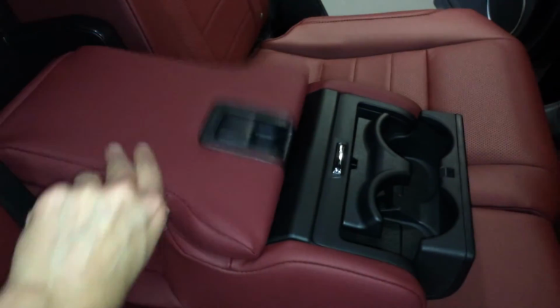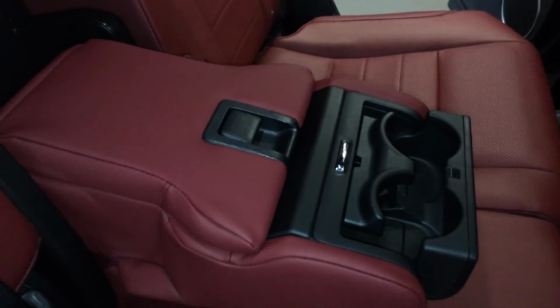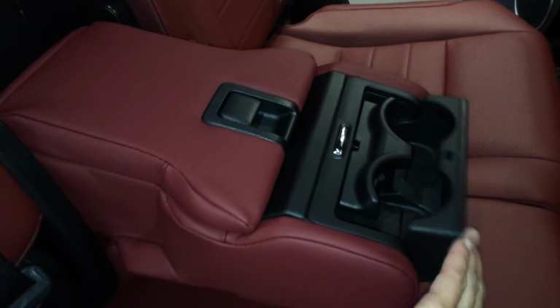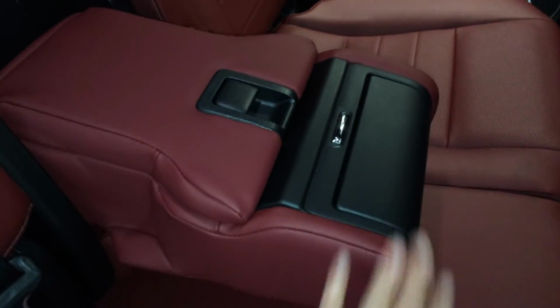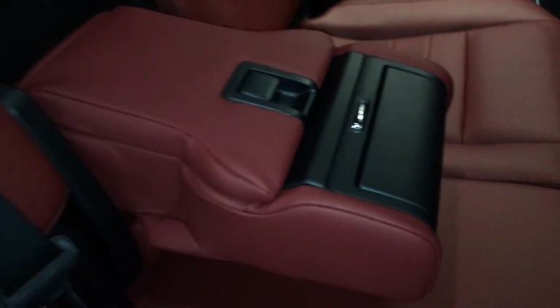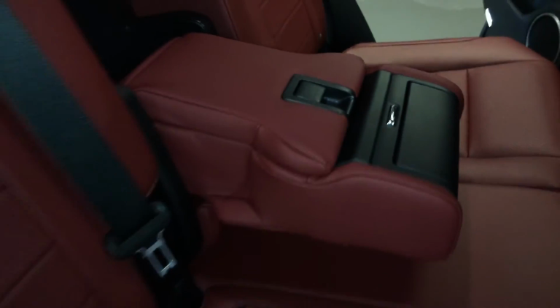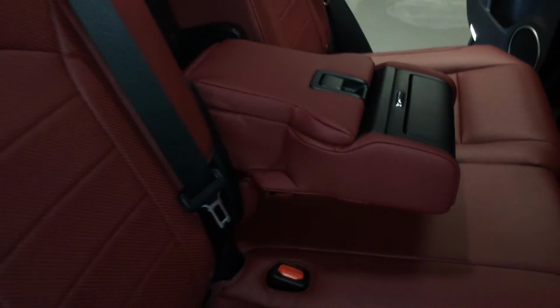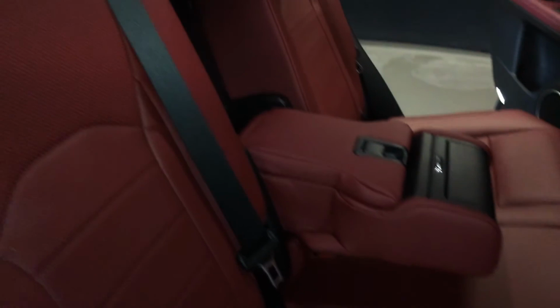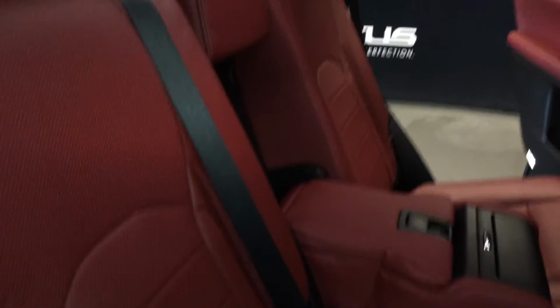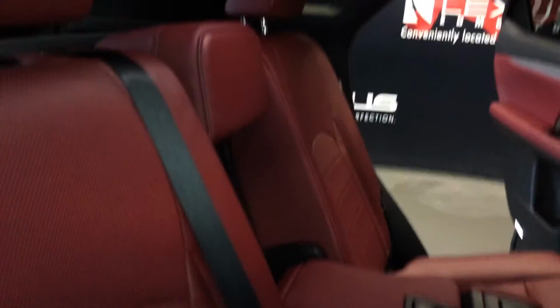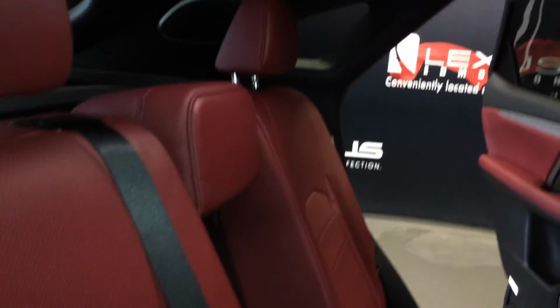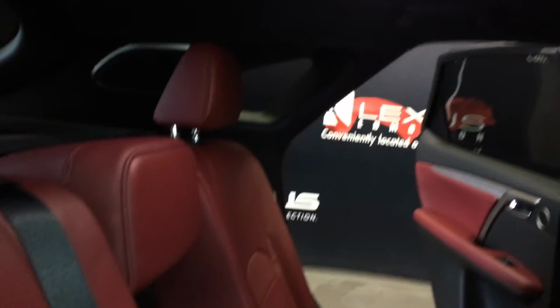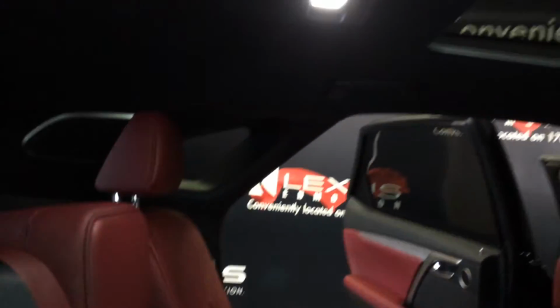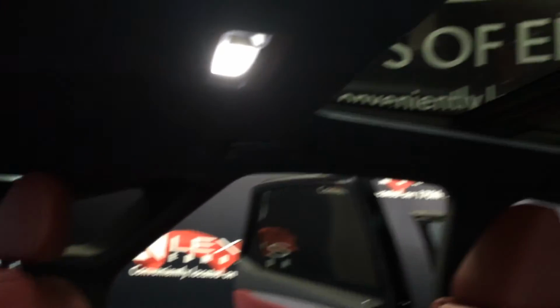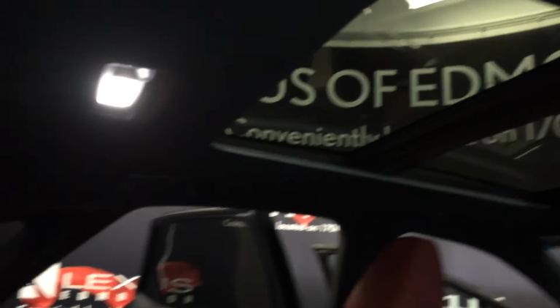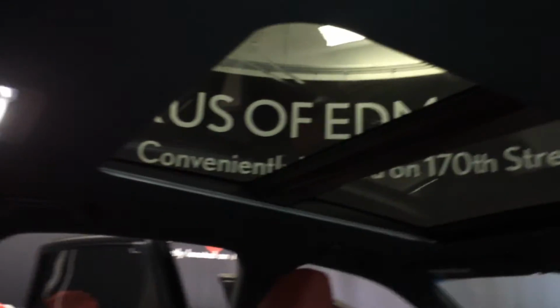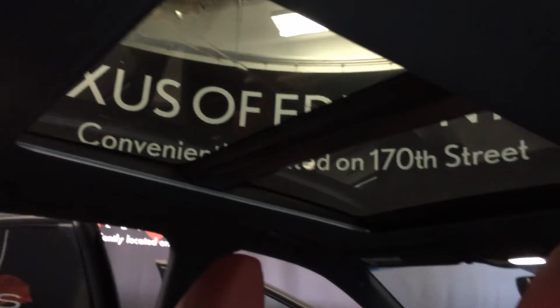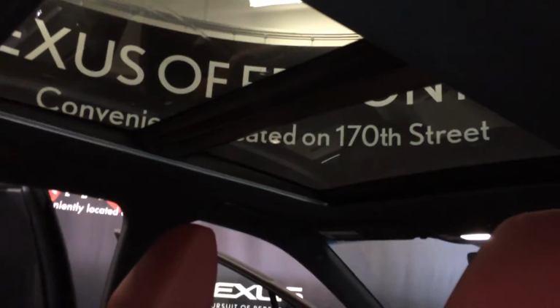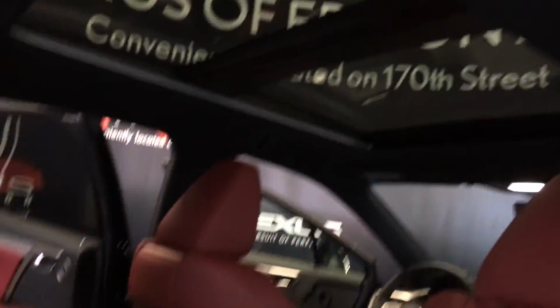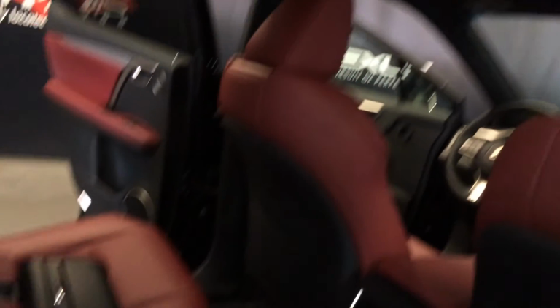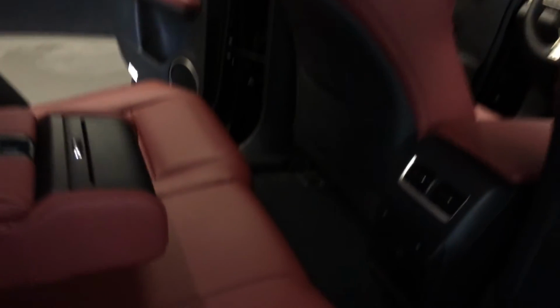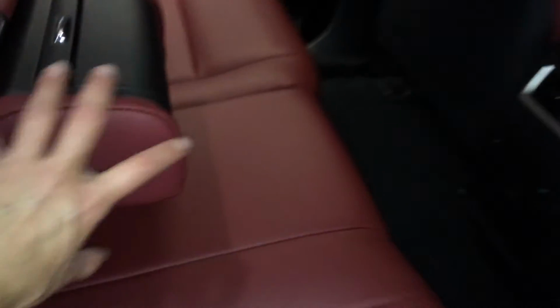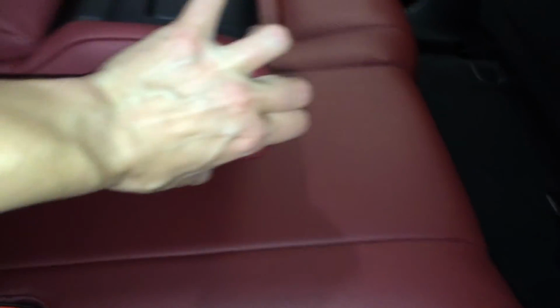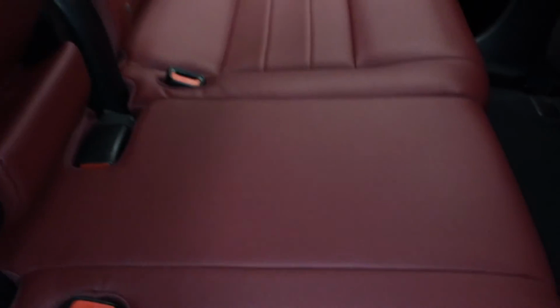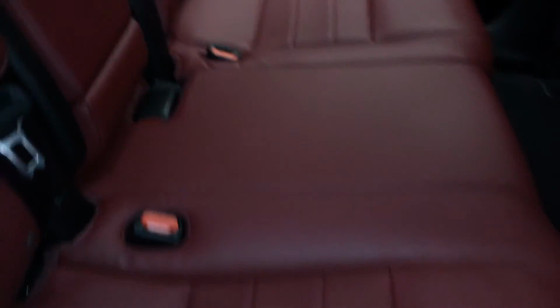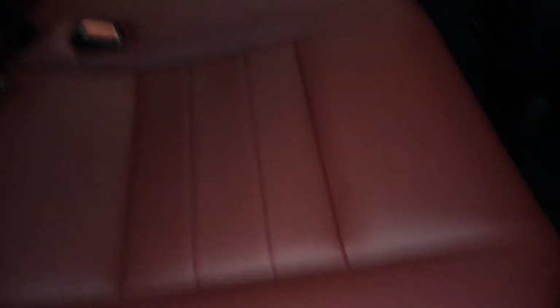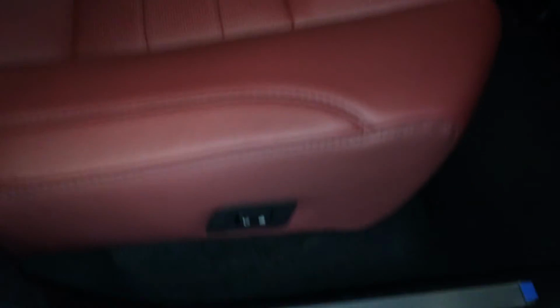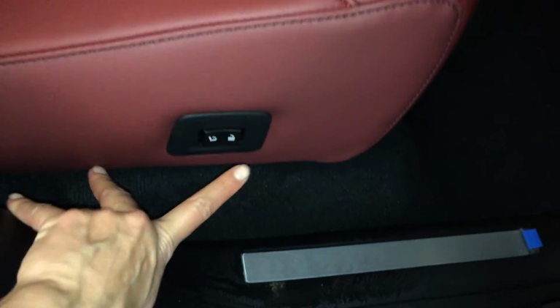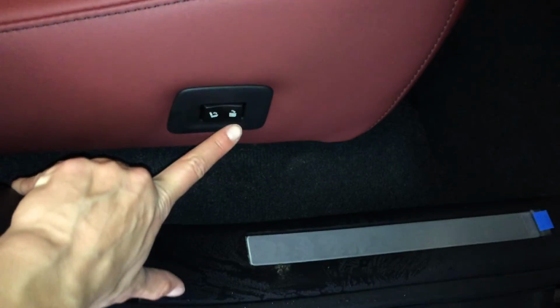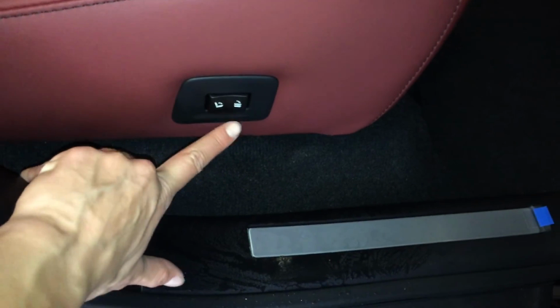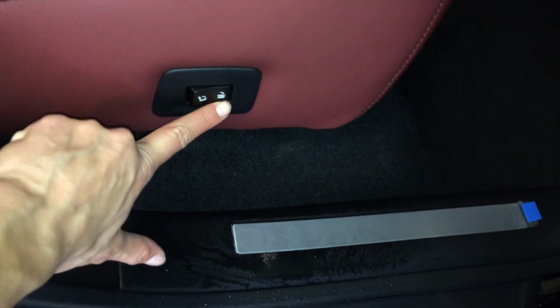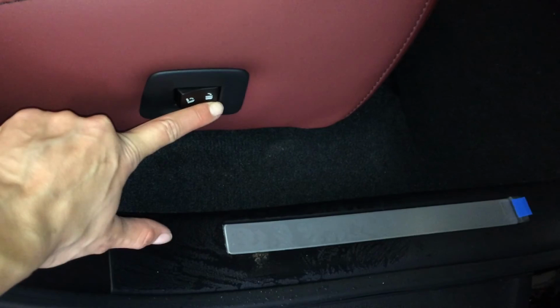Curtain and side impact airbags. Overhead handles, hooks and lighting. There's the panel roof. On the sides of the seats there are power controls just like in the trunk — up and down and then for recline.